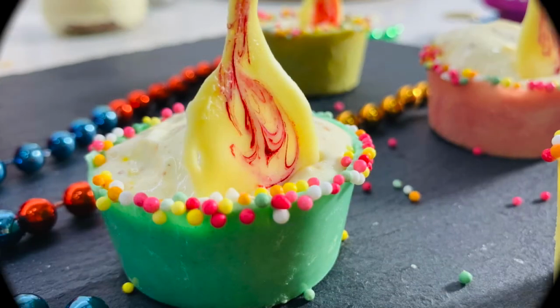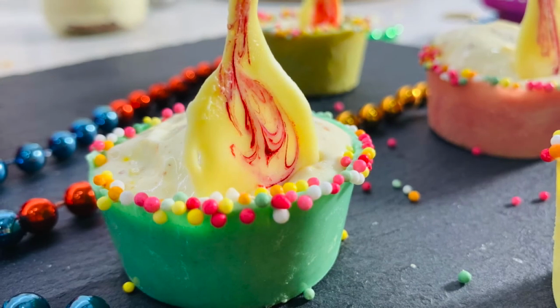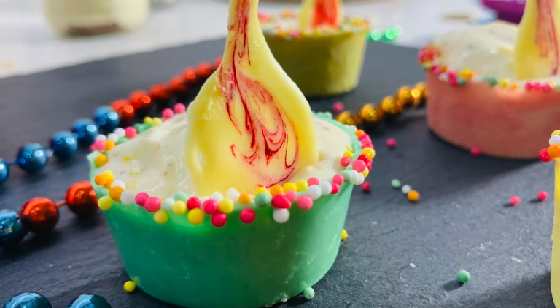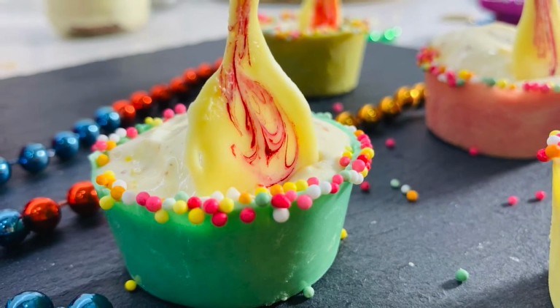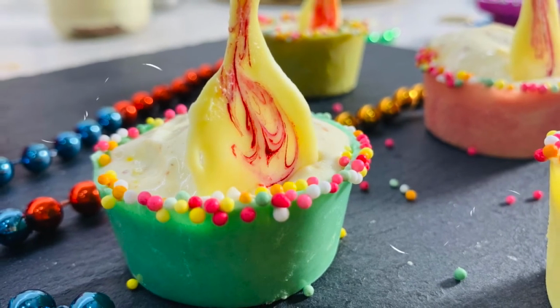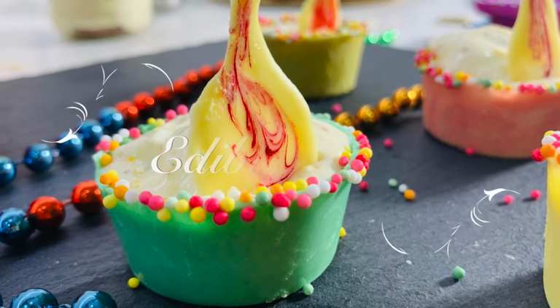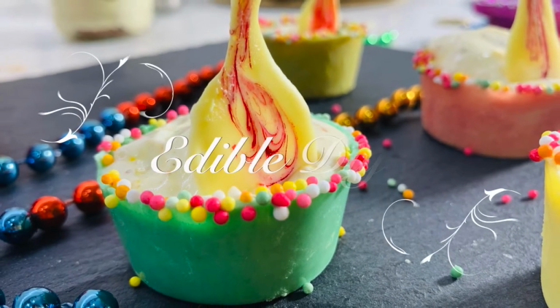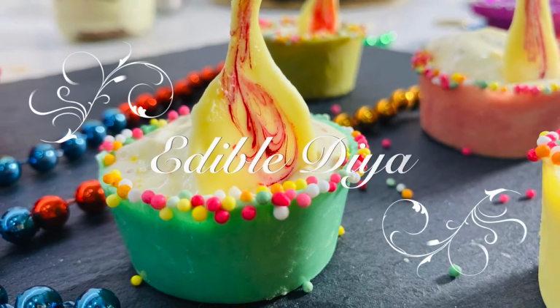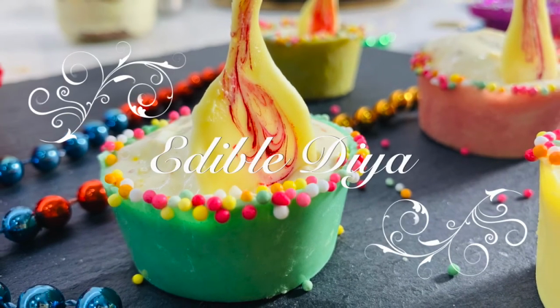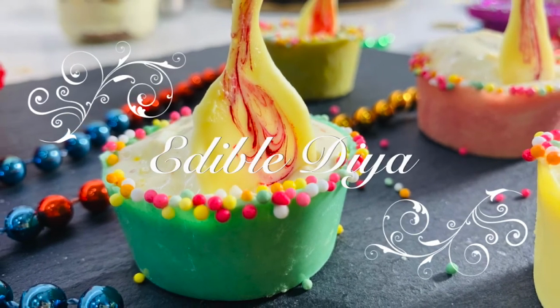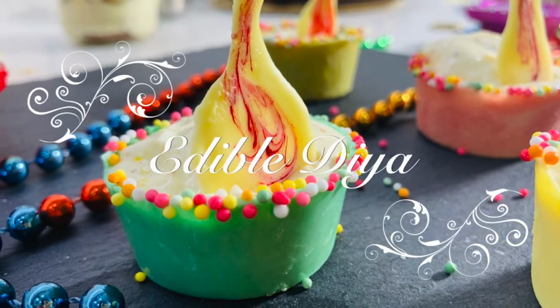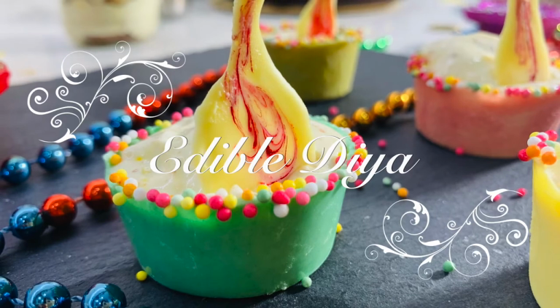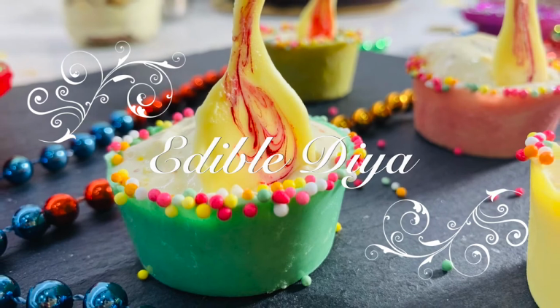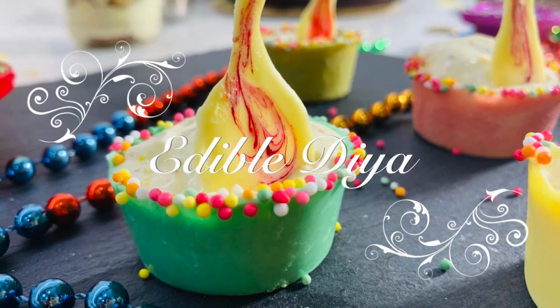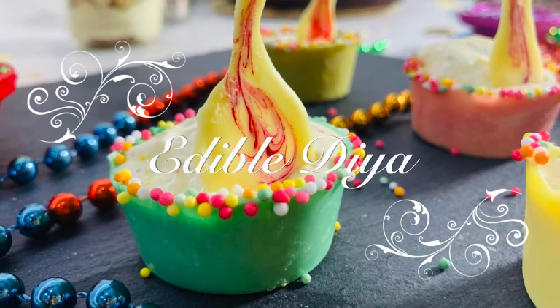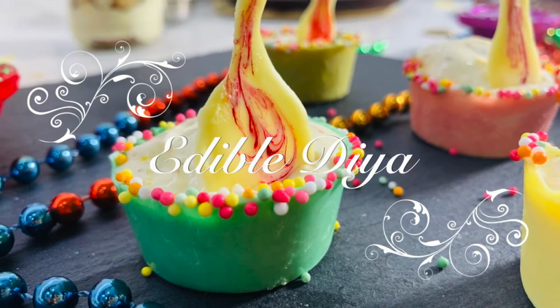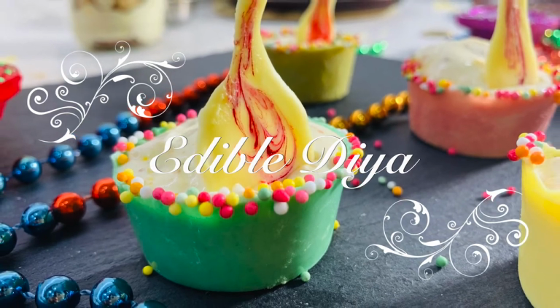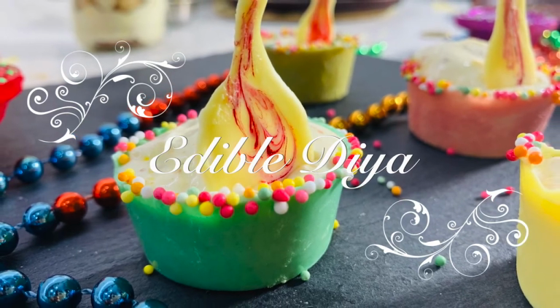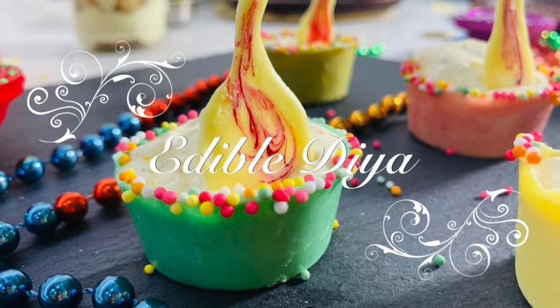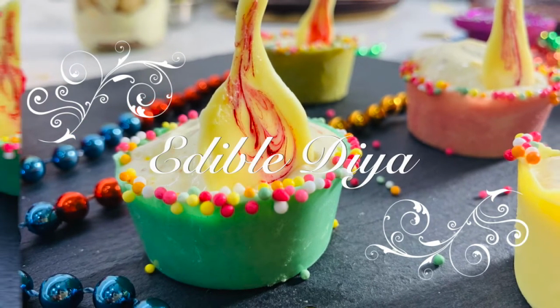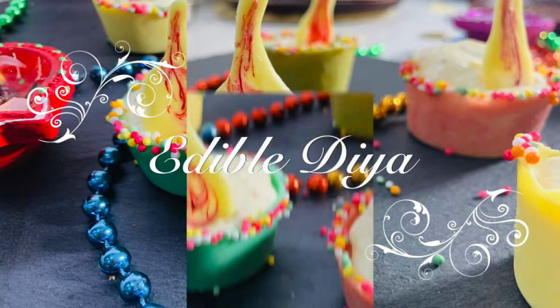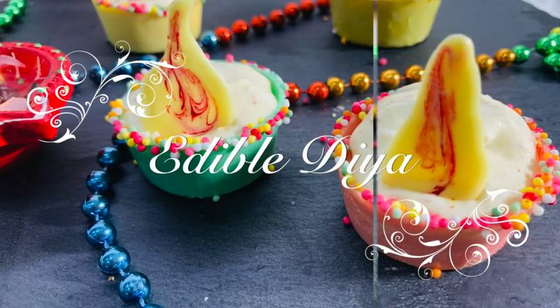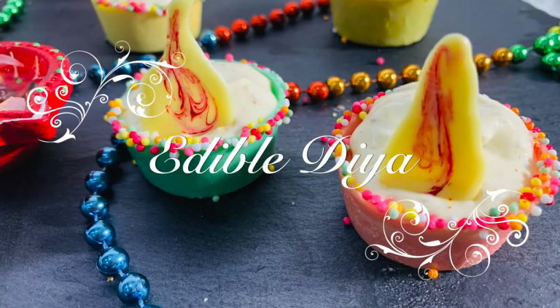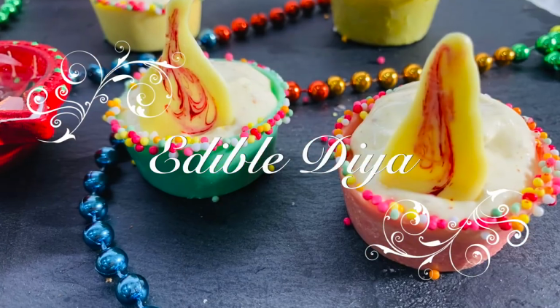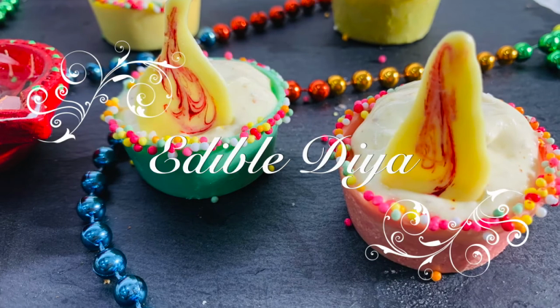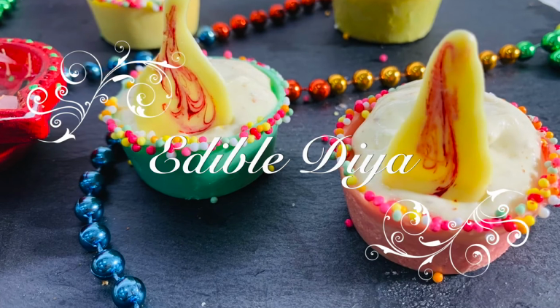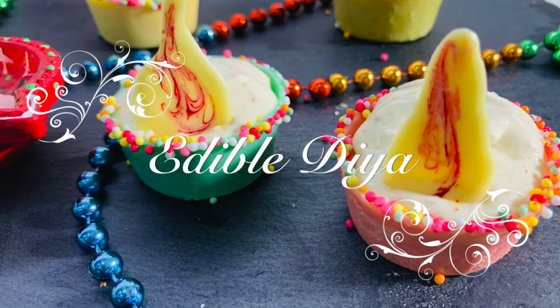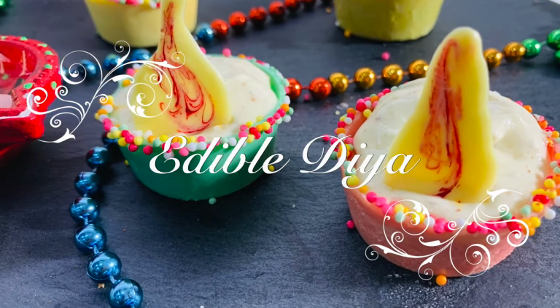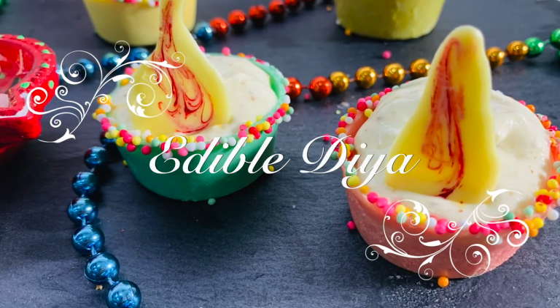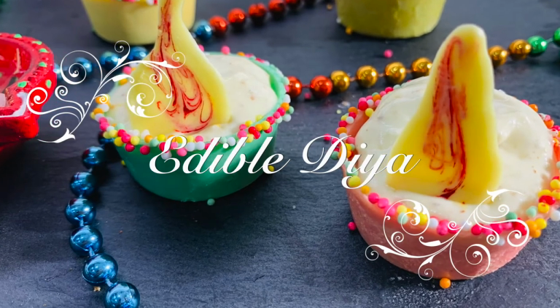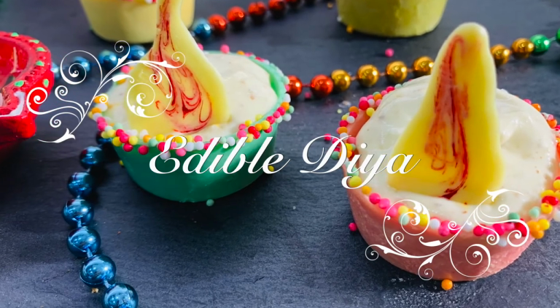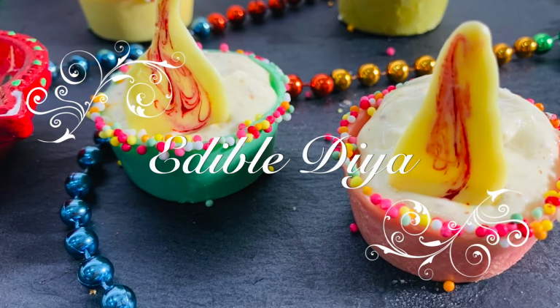It's Diwali. Everything looks beautiful, bright and colourful. Diwali is about hope, winning the hearts of loved ones, spreading happiness and celebrating life.